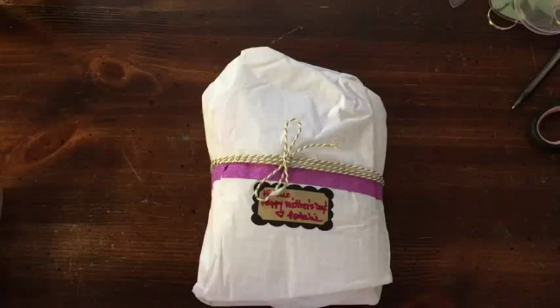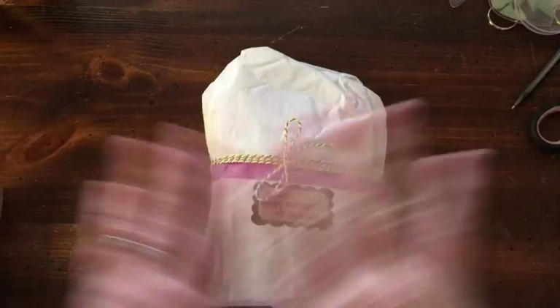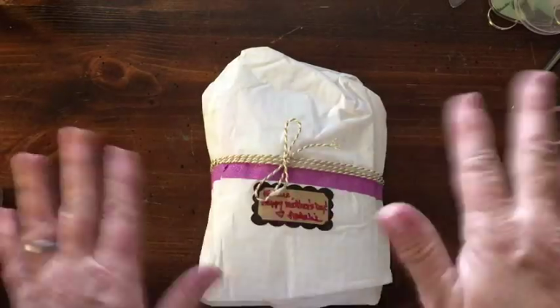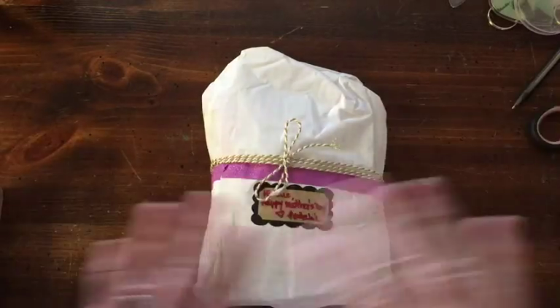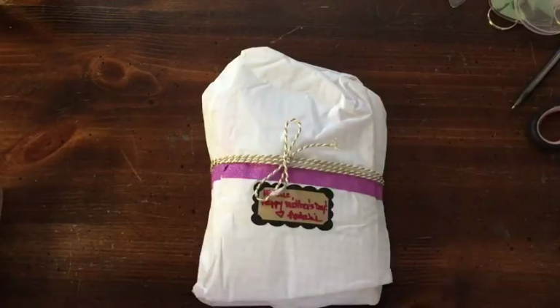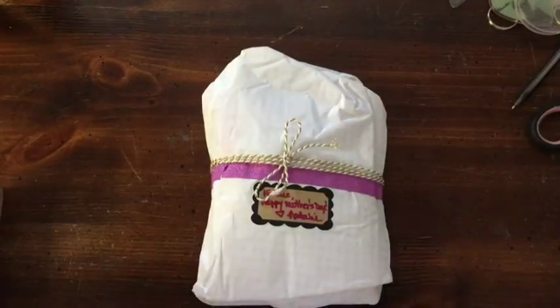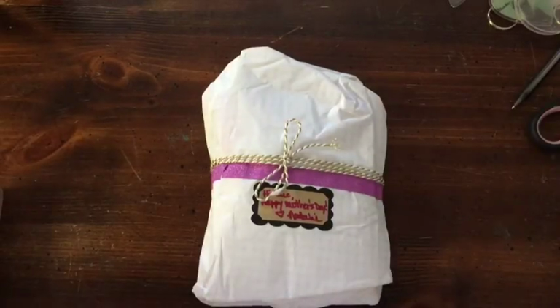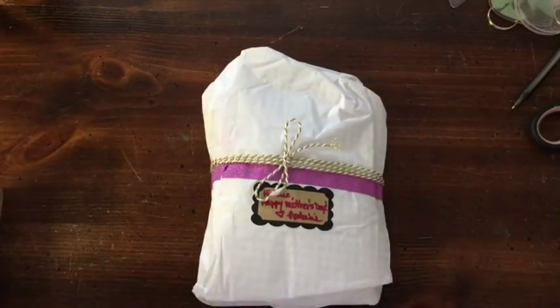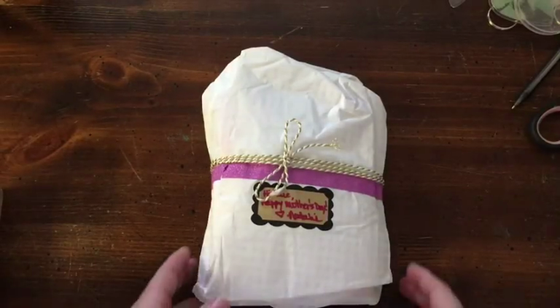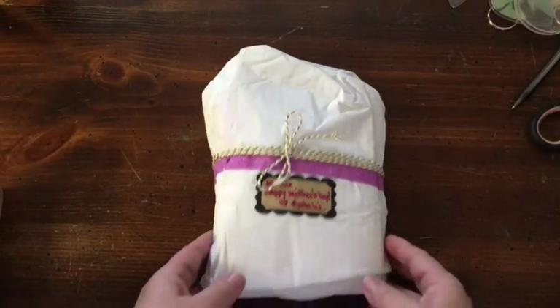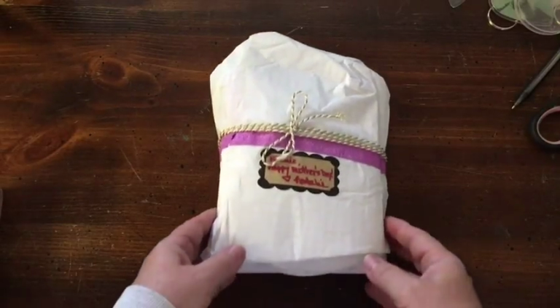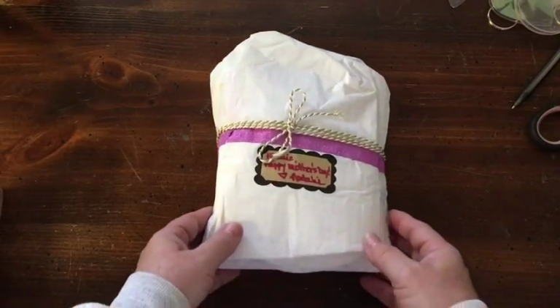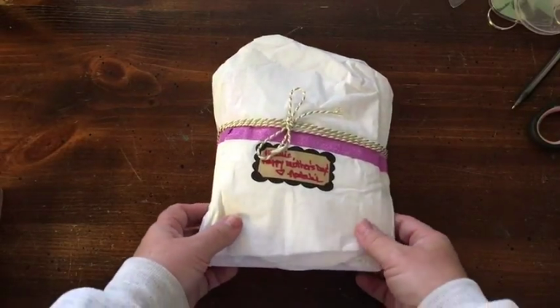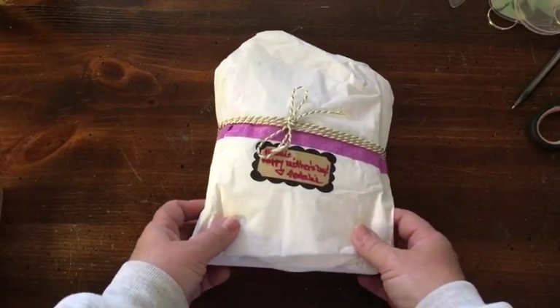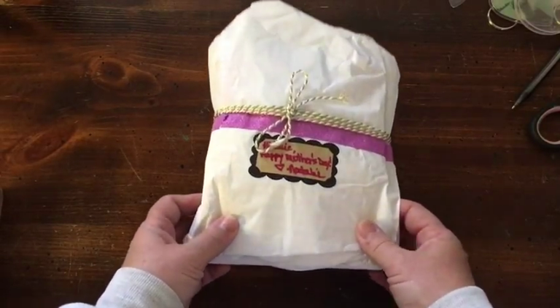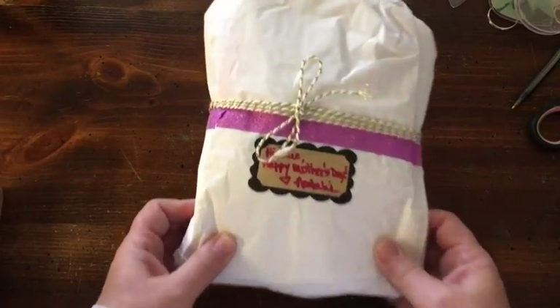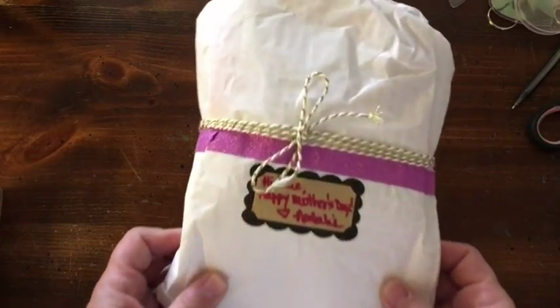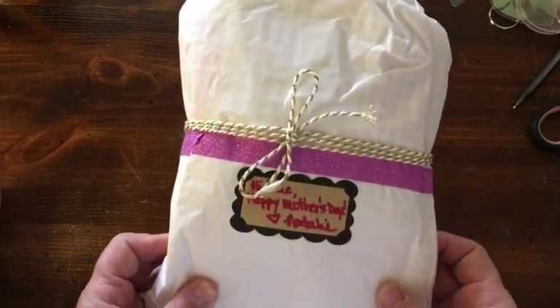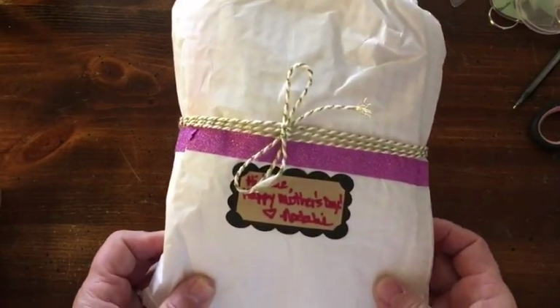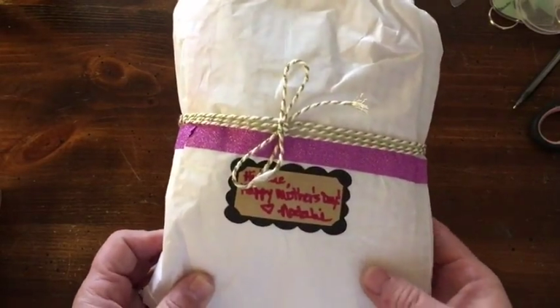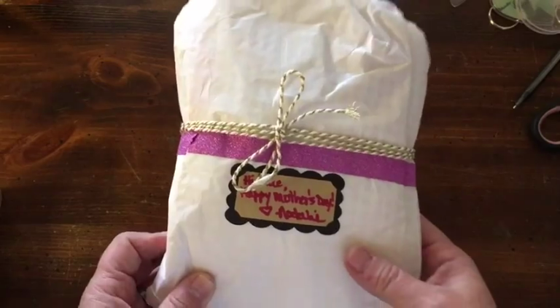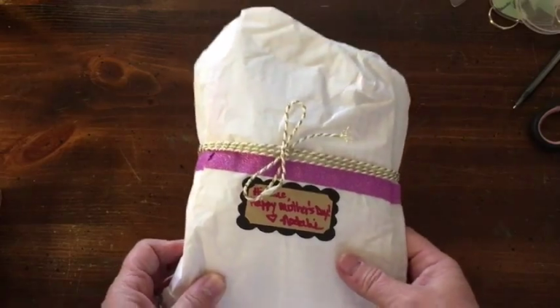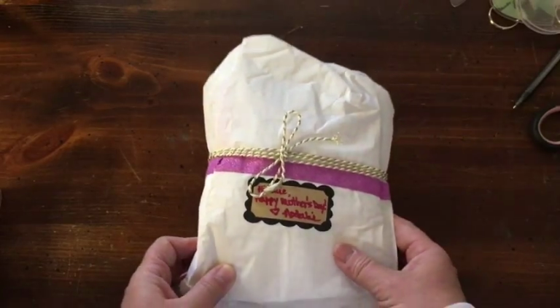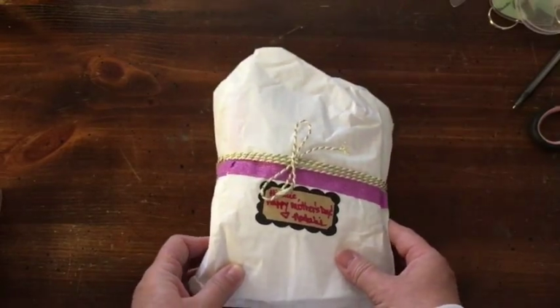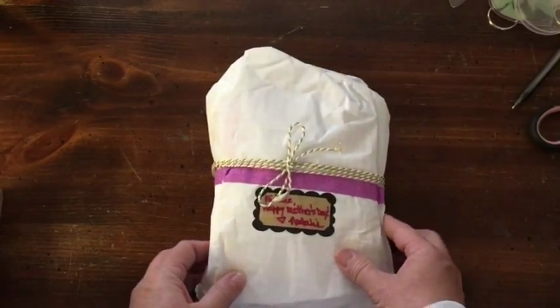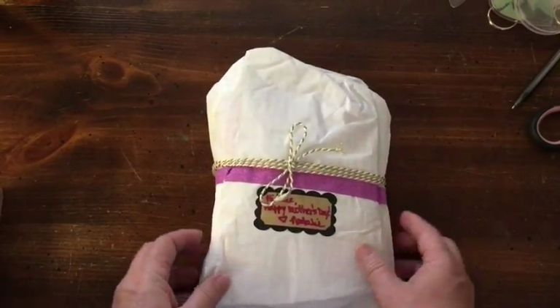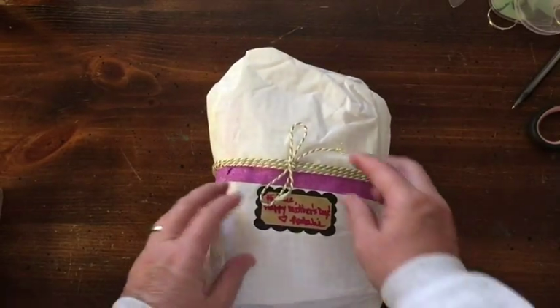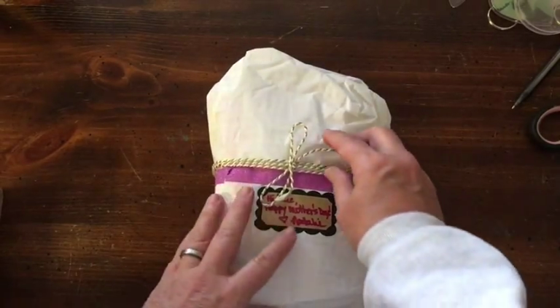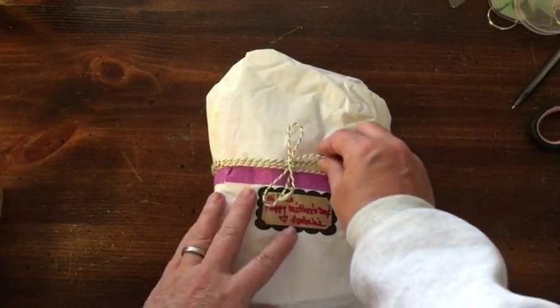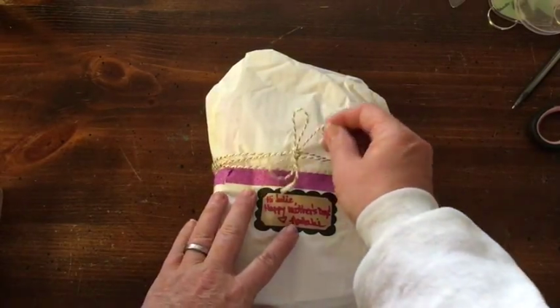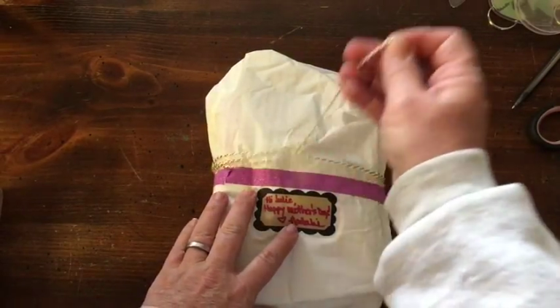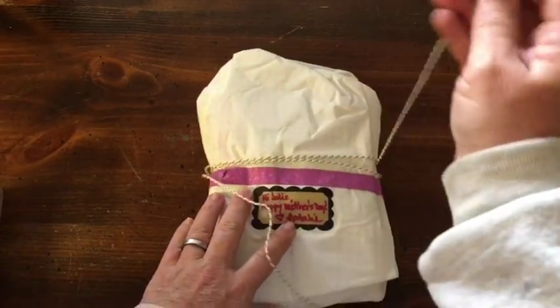Hi everybody. I got Happy Mail. Happy Happy Mail. It's from Natalie.